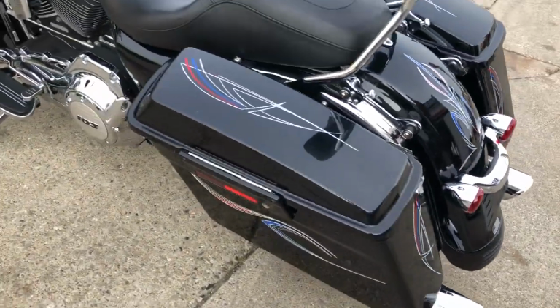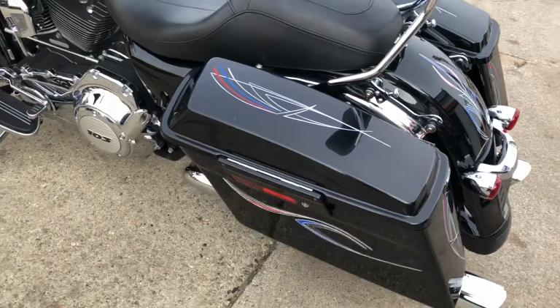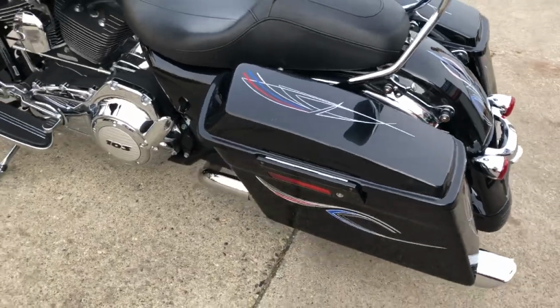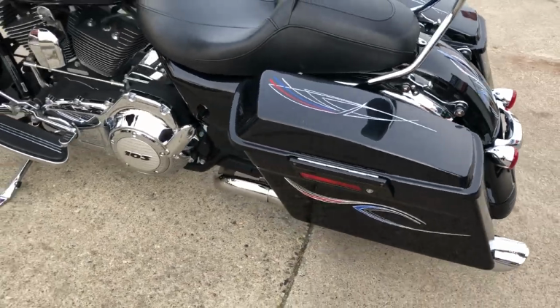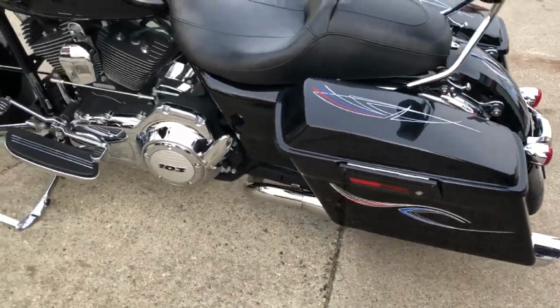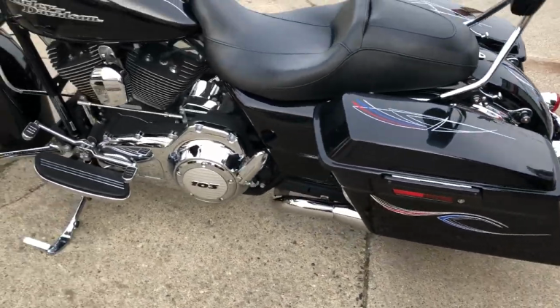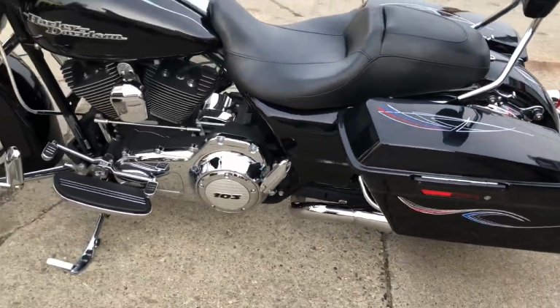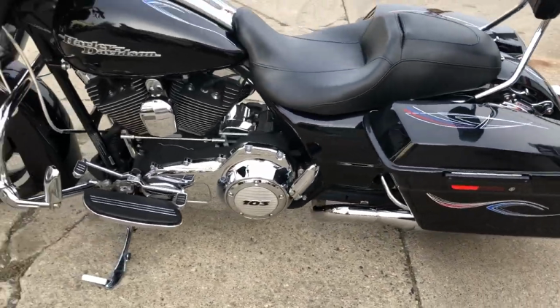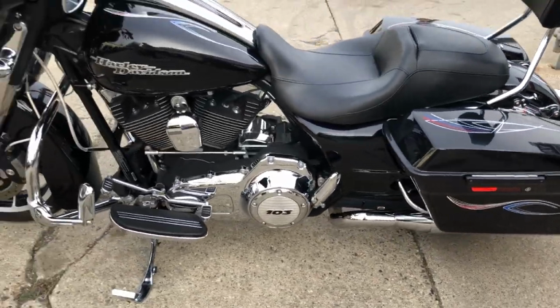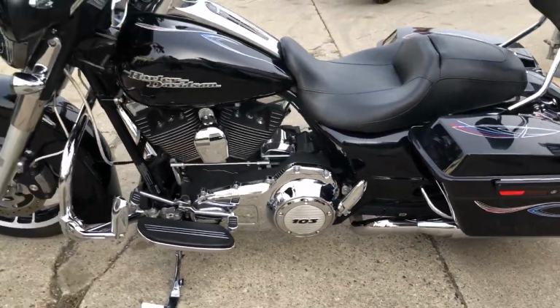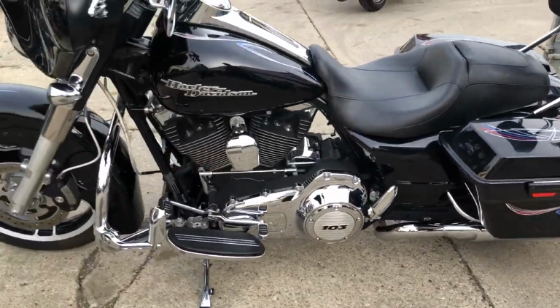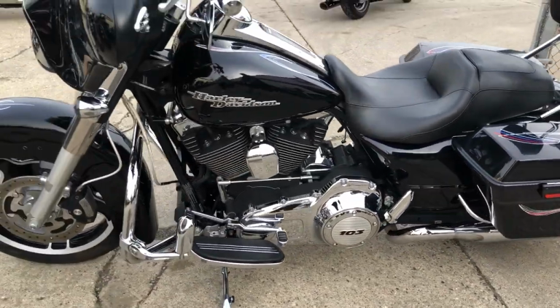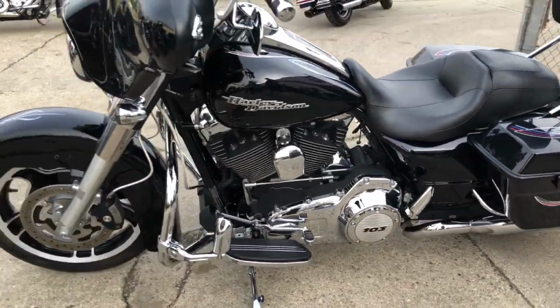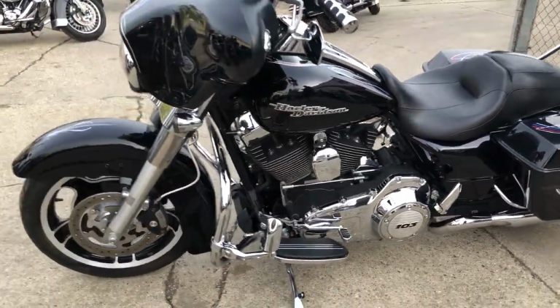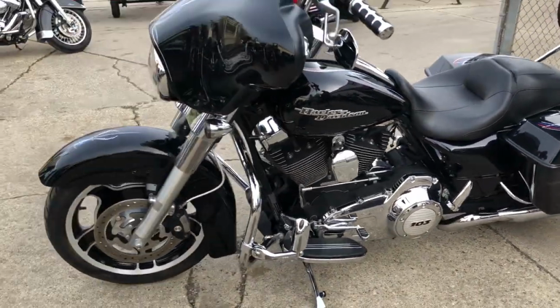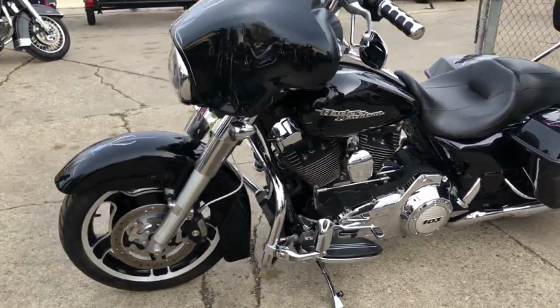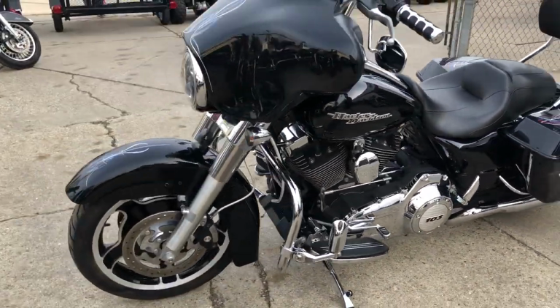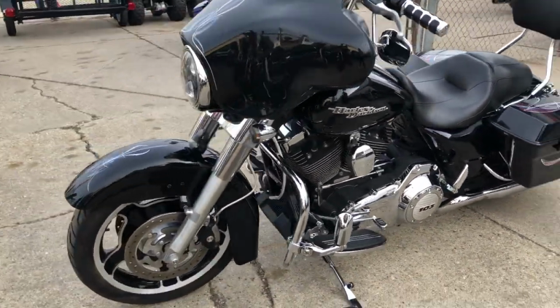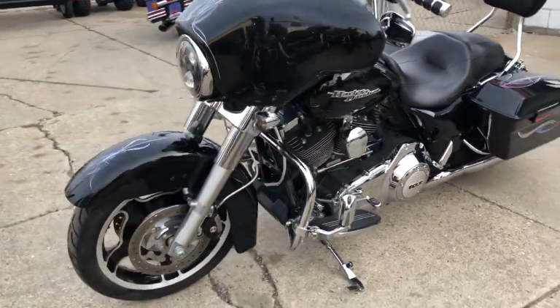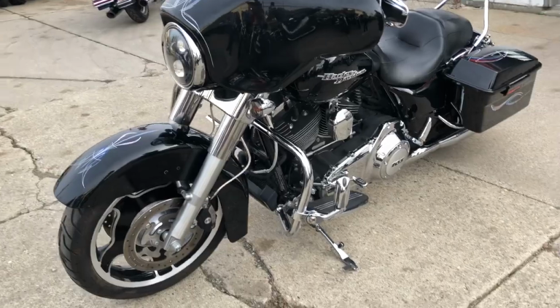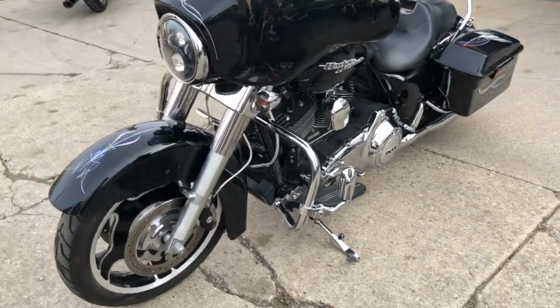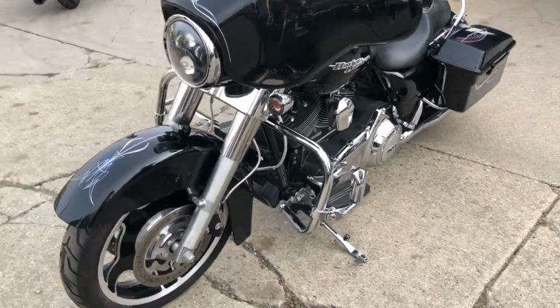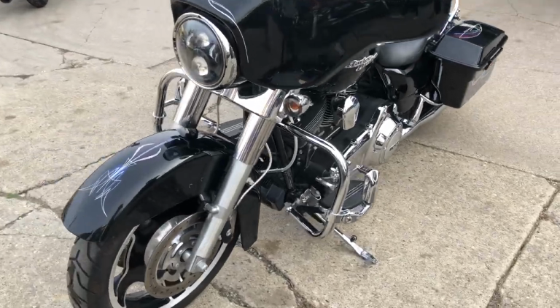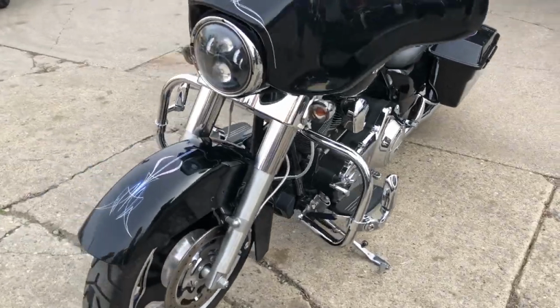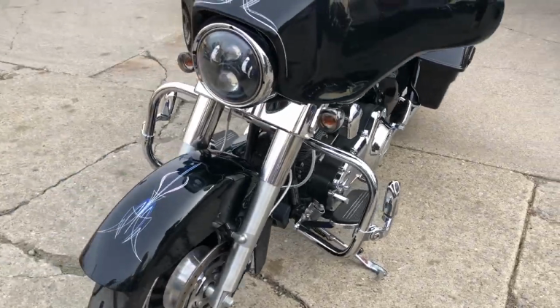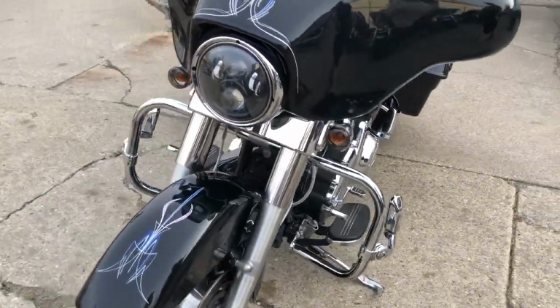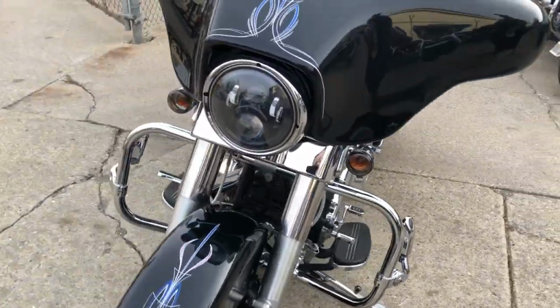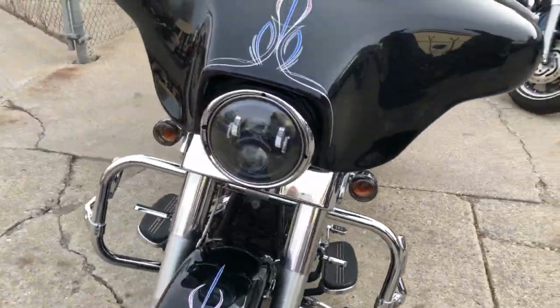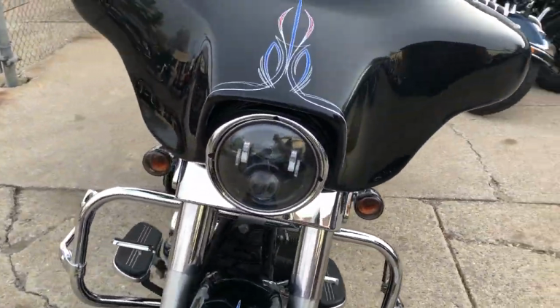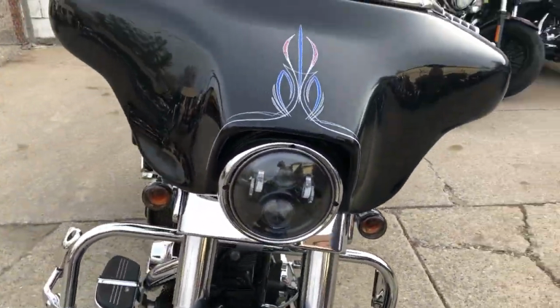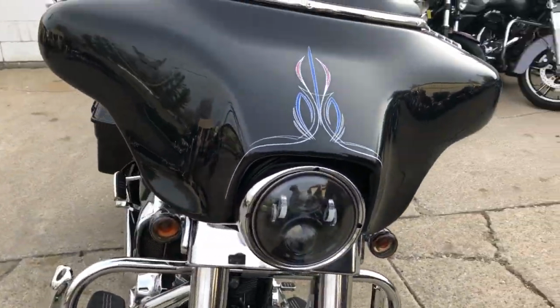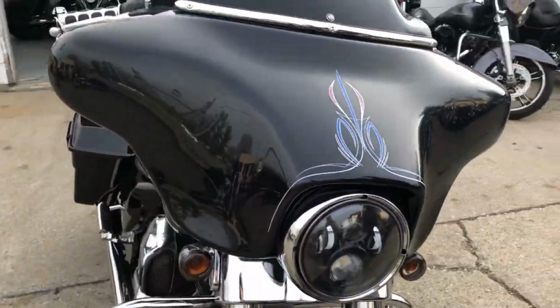It's got a custom pinstripe and tons of chrome, Jaymaker headlight, dual Vance and Heinz exhaust, and more. This one runs strong, needs nothing — gas and go, crank the tunes and roll.